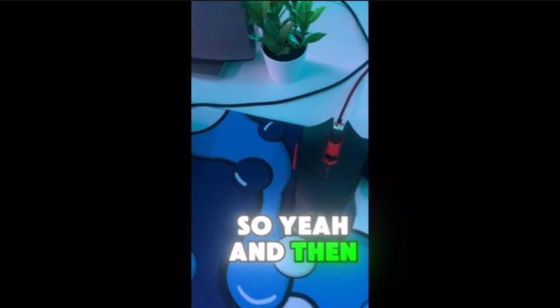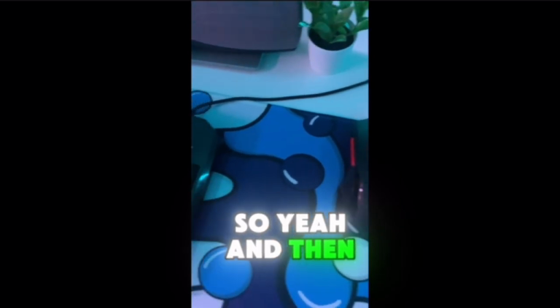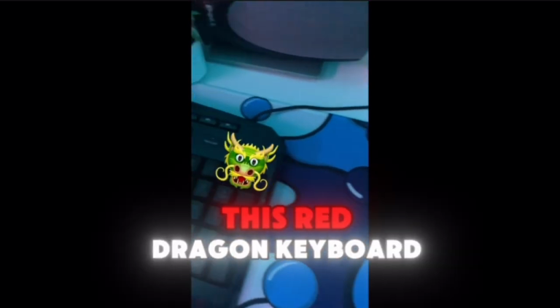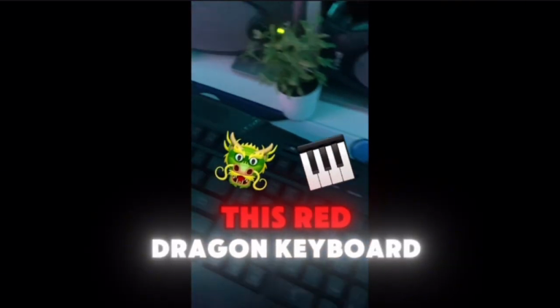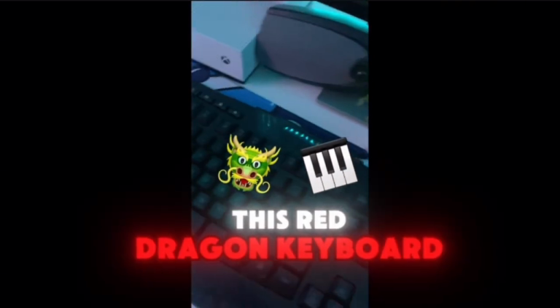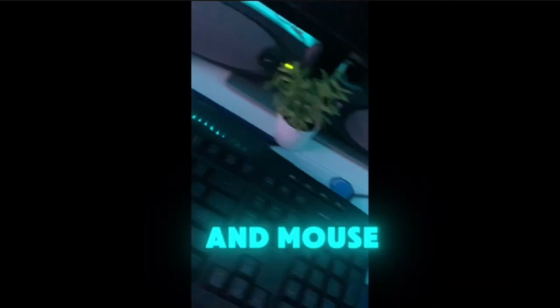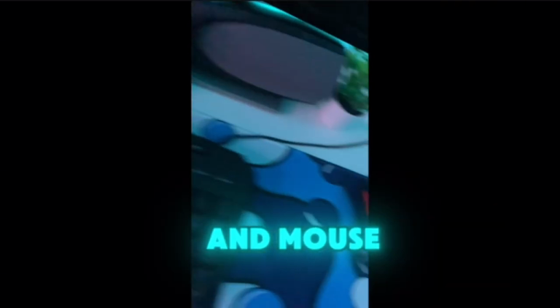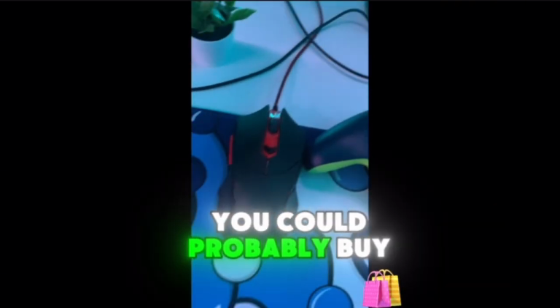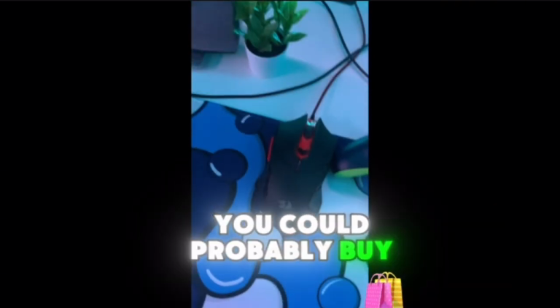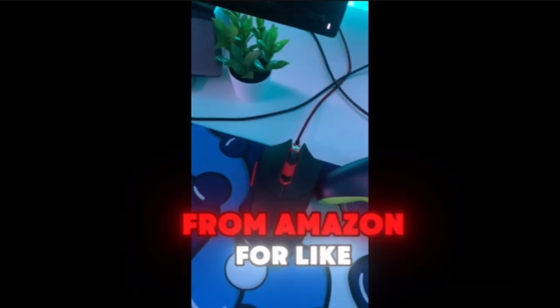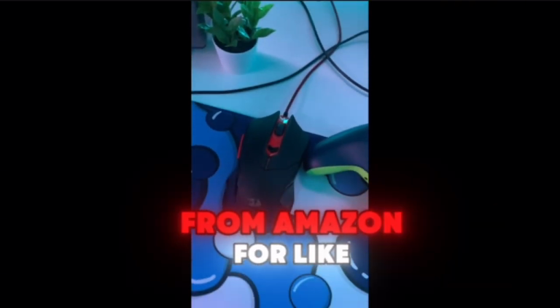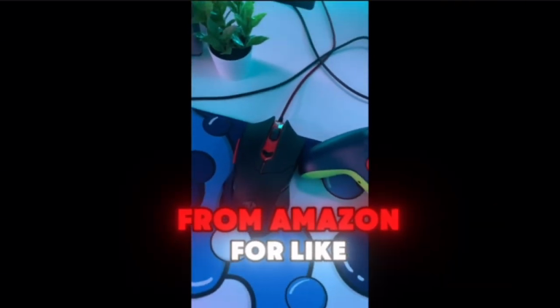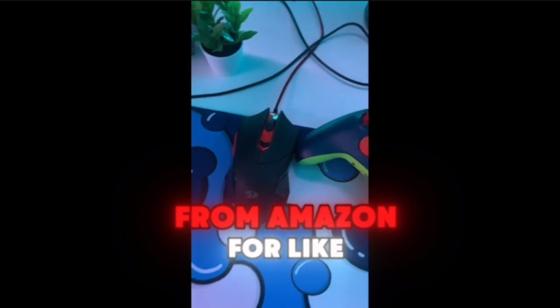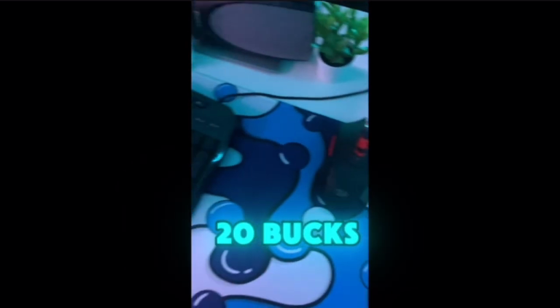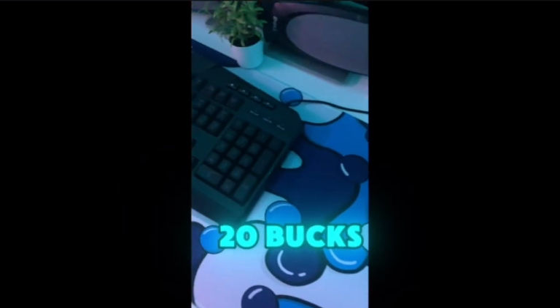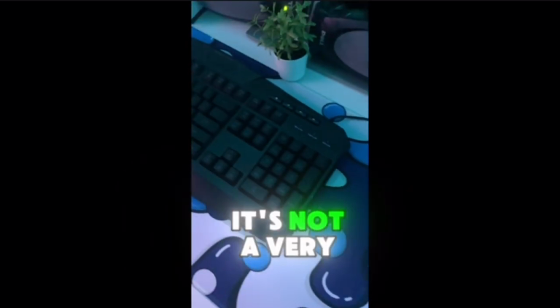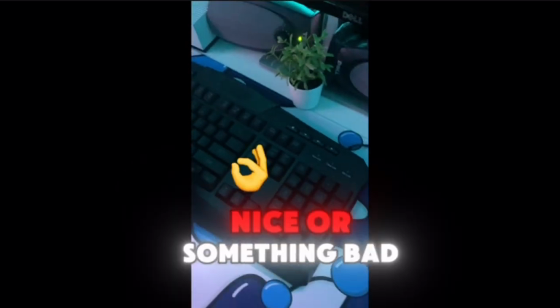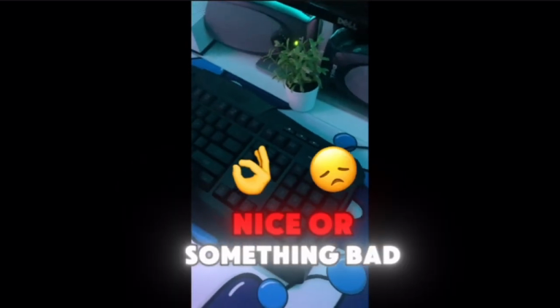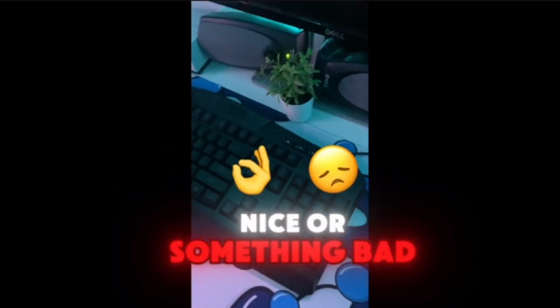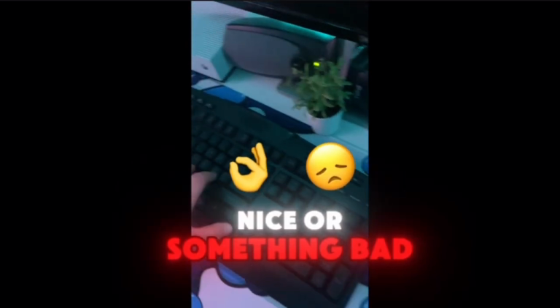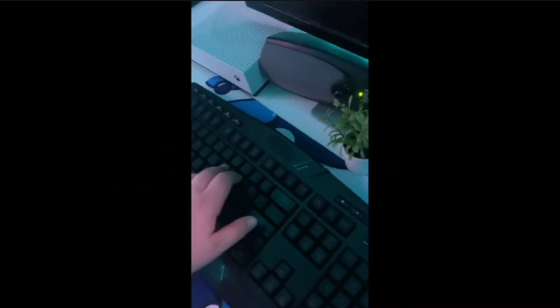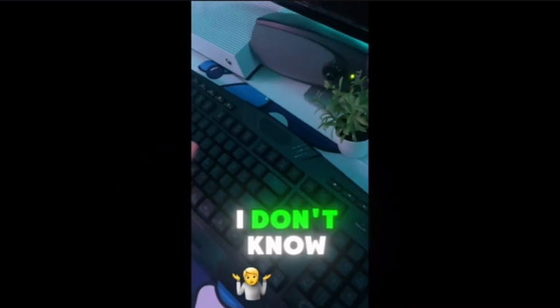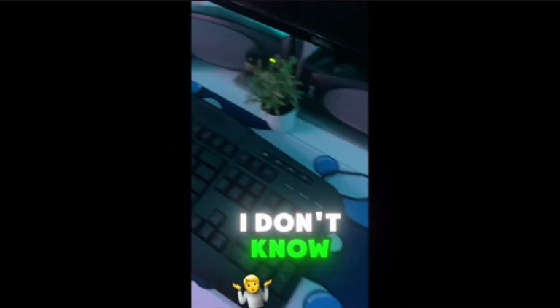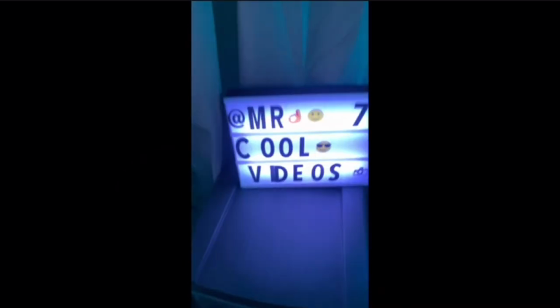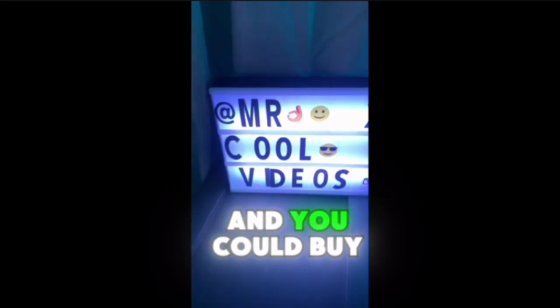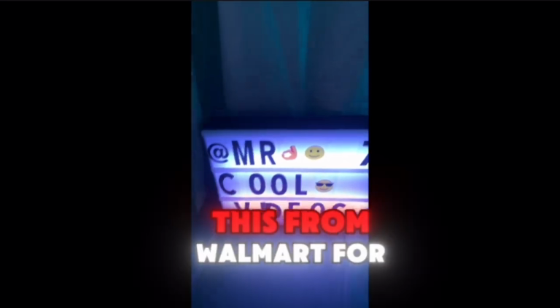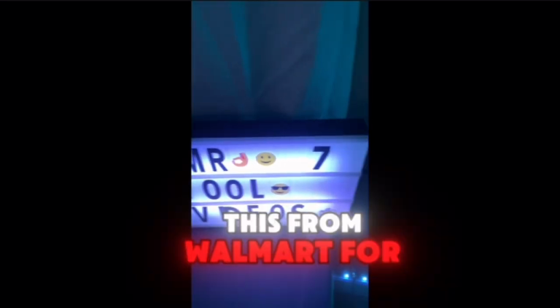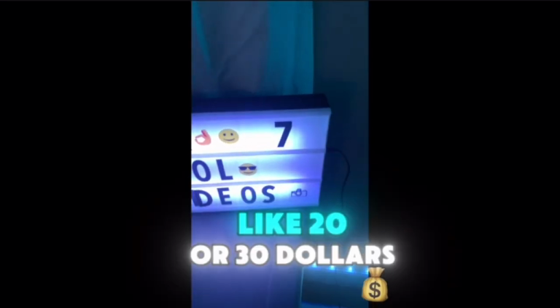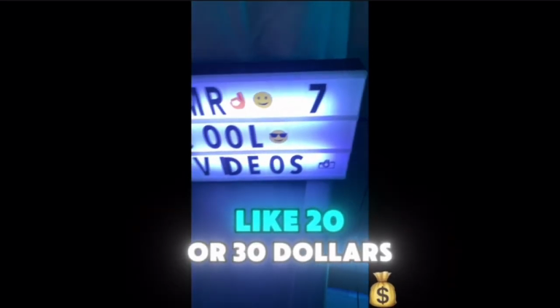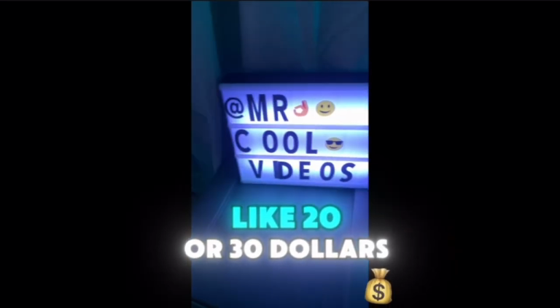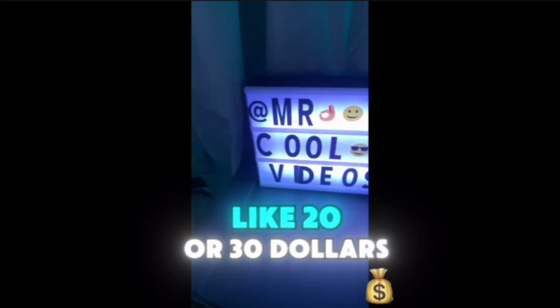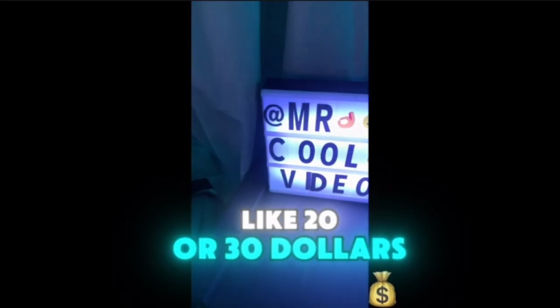This Red Dragon keyboard and mouse — you could probably buy it from Amazon for like $20. It's not bad. You could also buy it from Walmart for like $20 or $30.